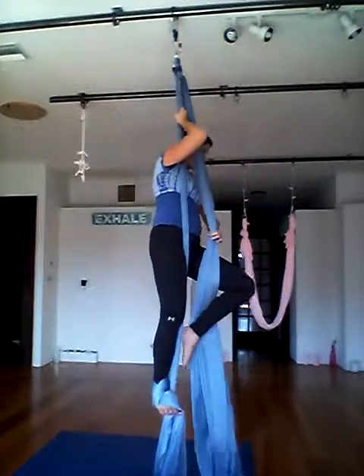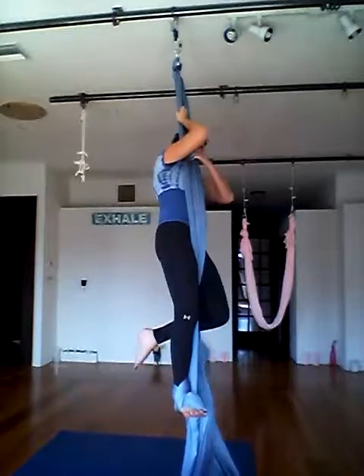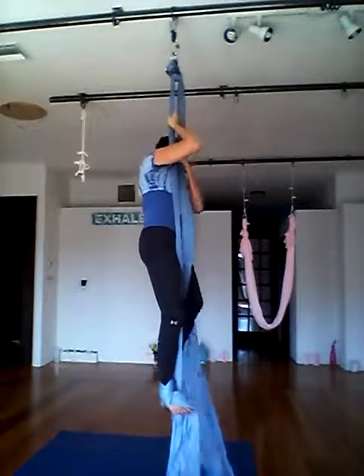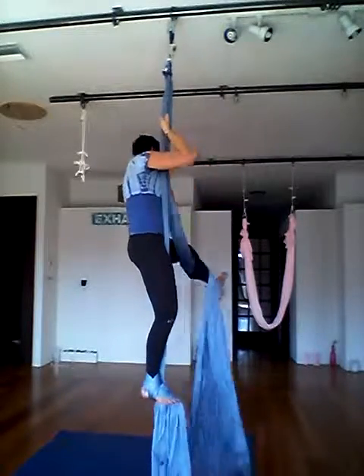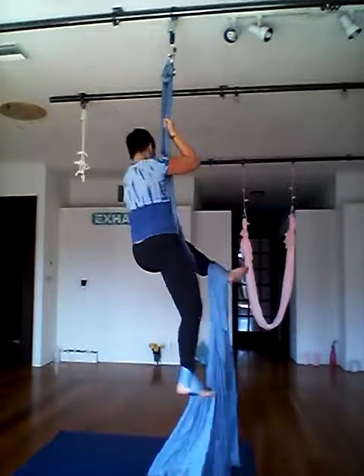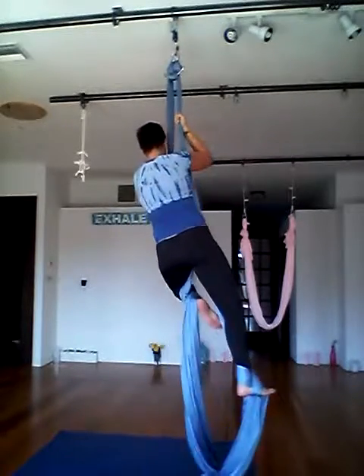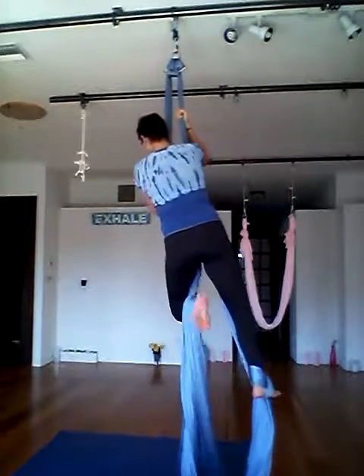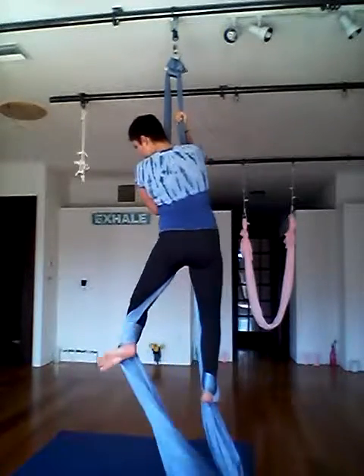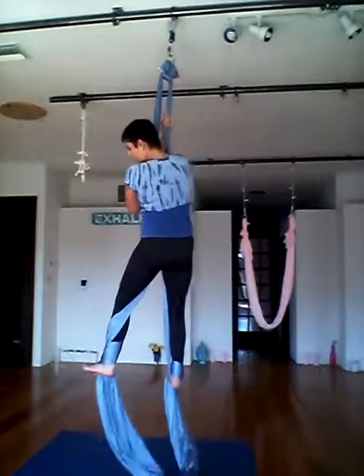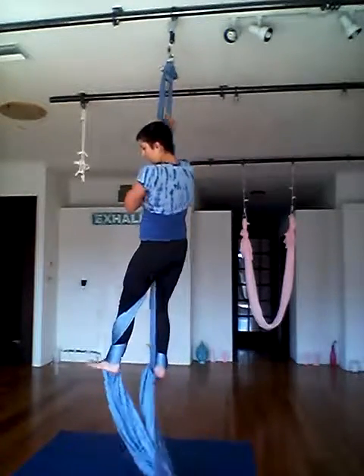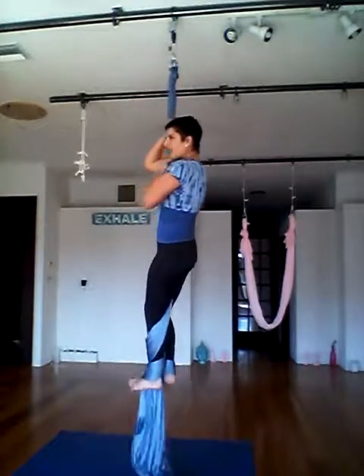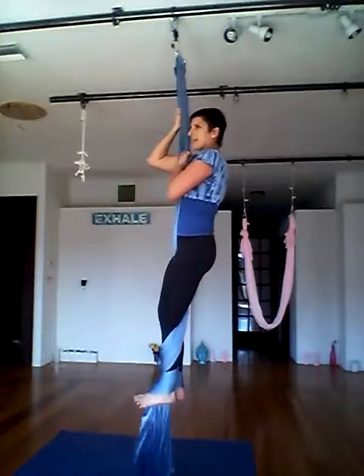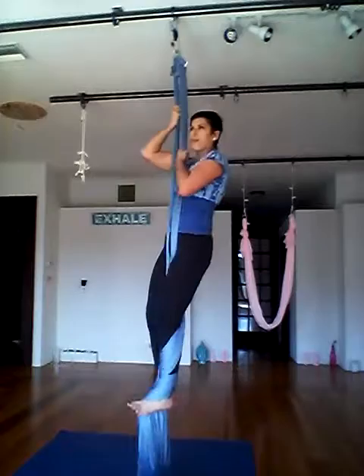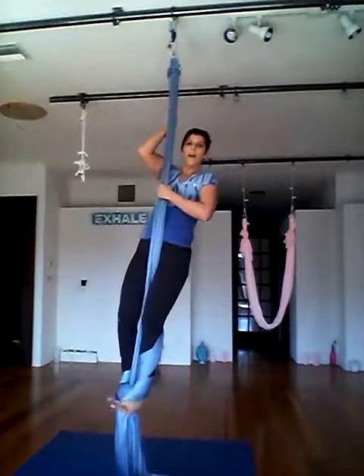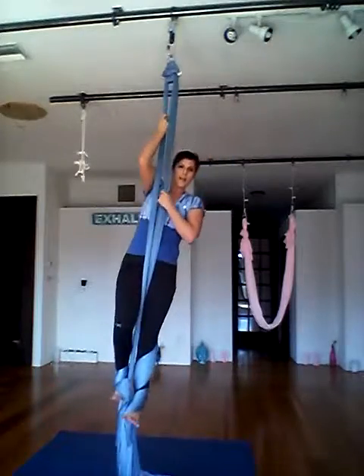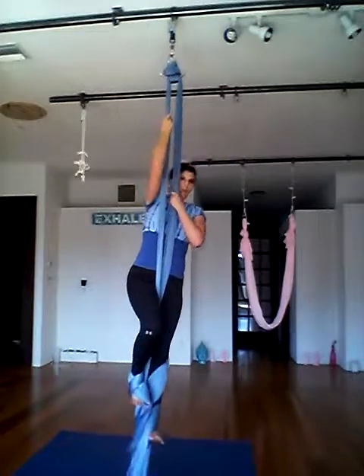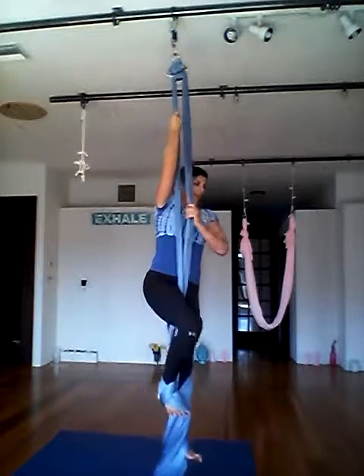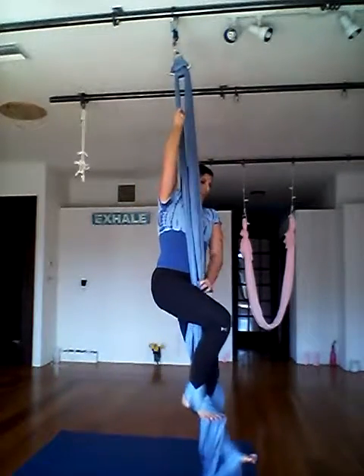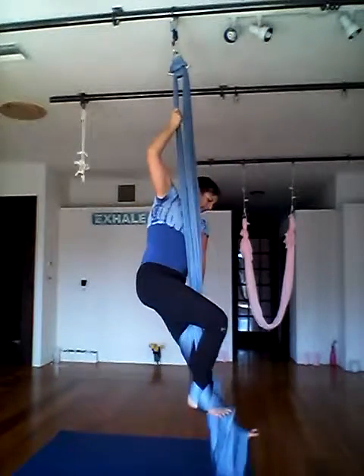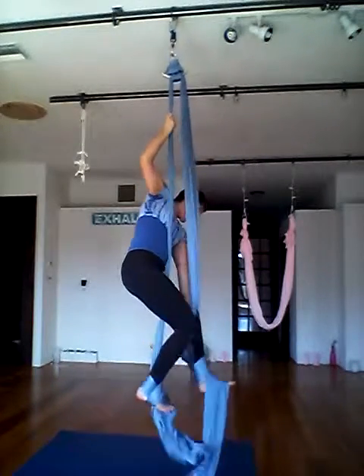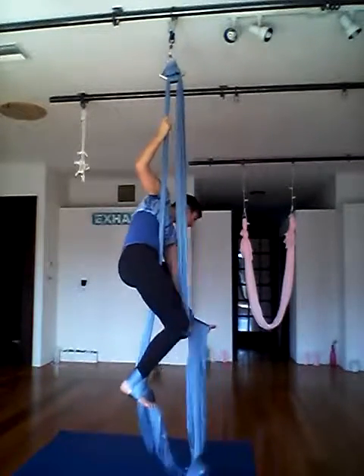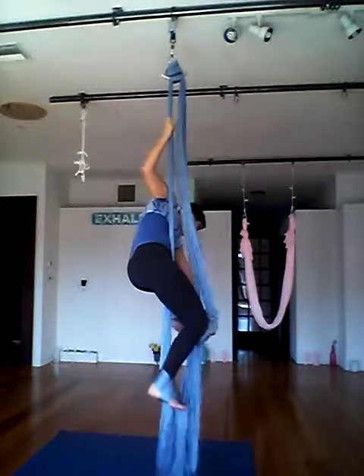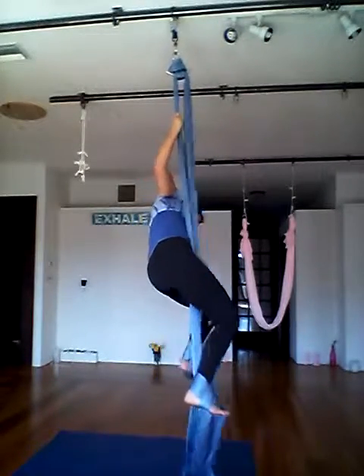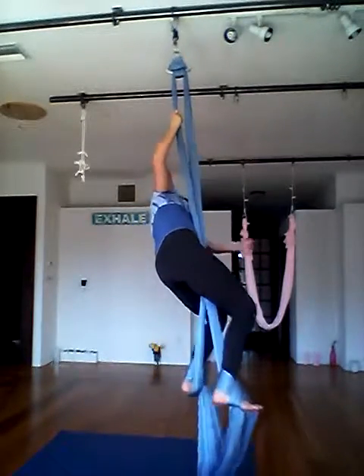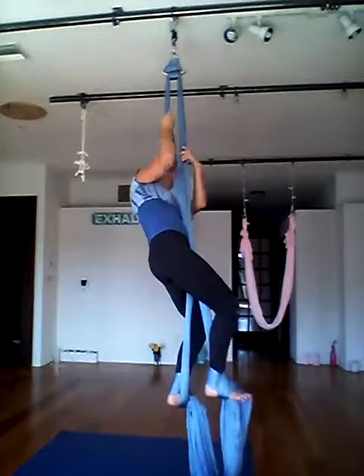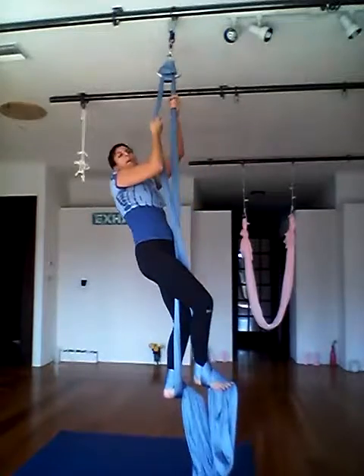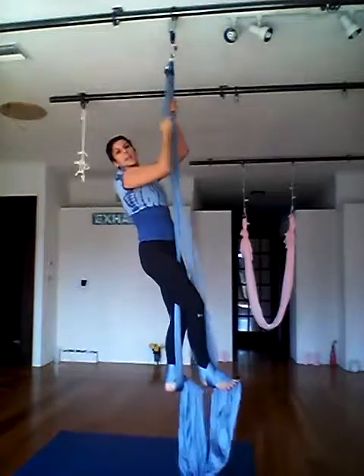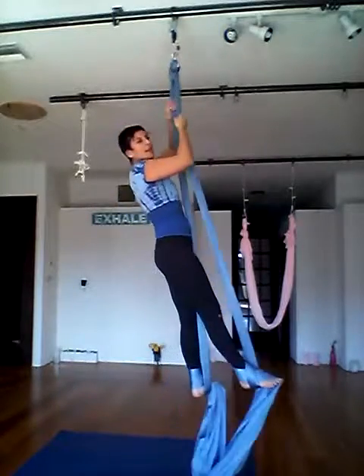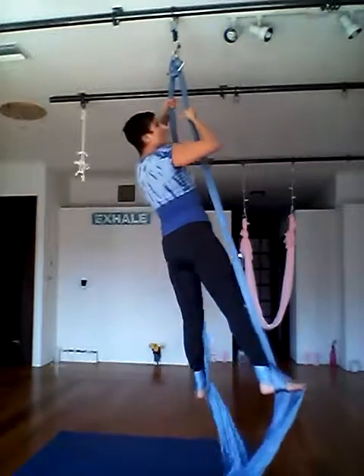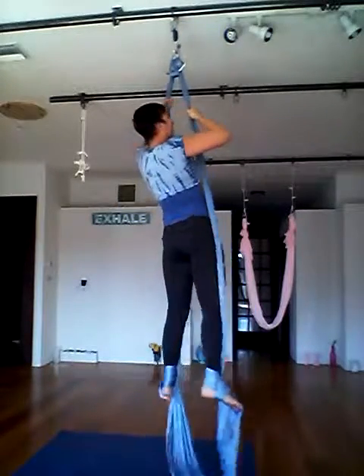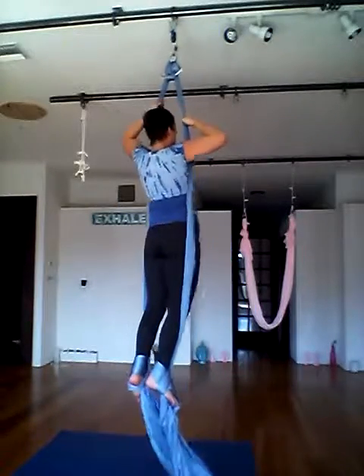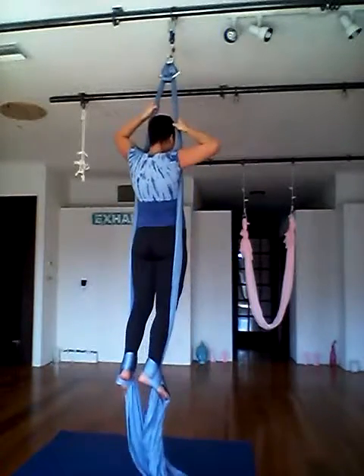Wrapping my foot once, wrapping my foot twice, flexing my toes, bending my right leg slightly to crease and slack. Putting my fabric under my heel and now being in standing.